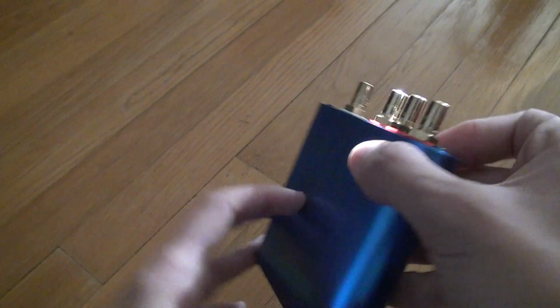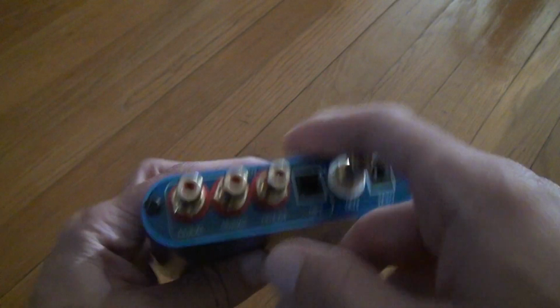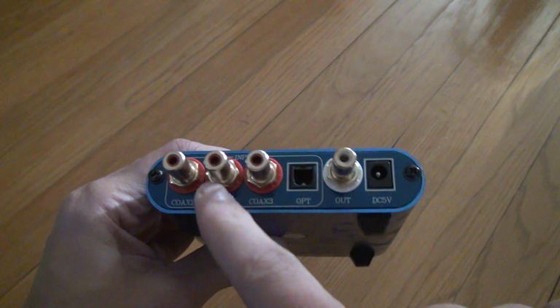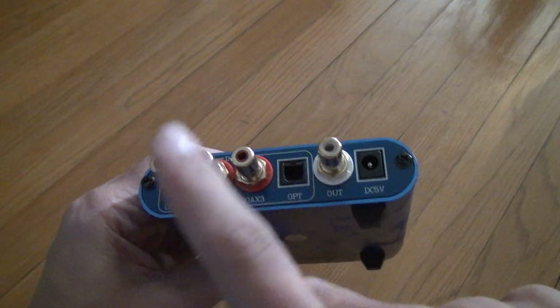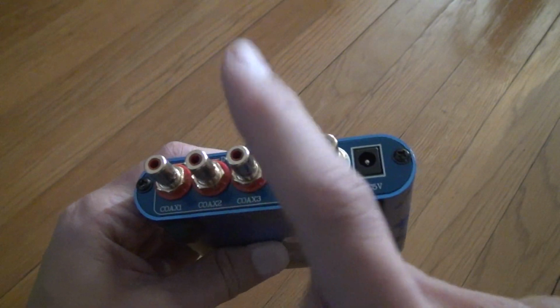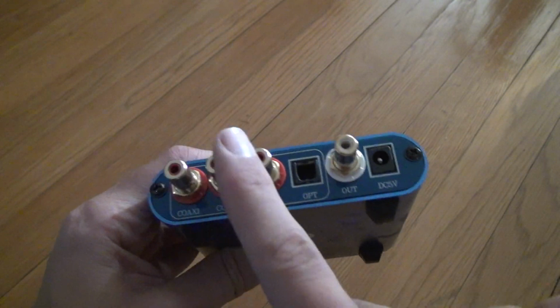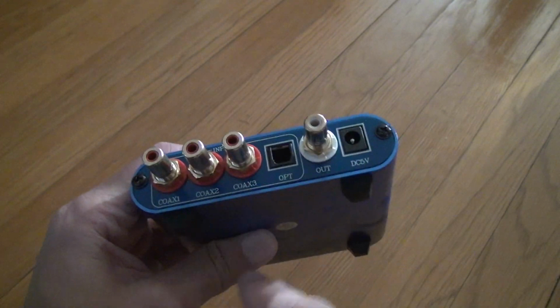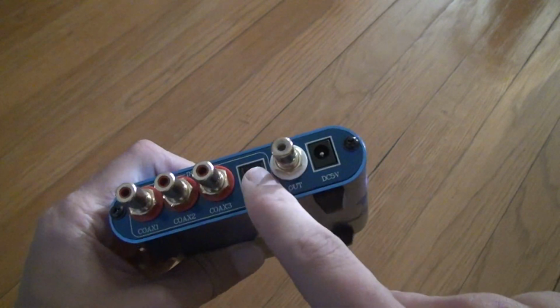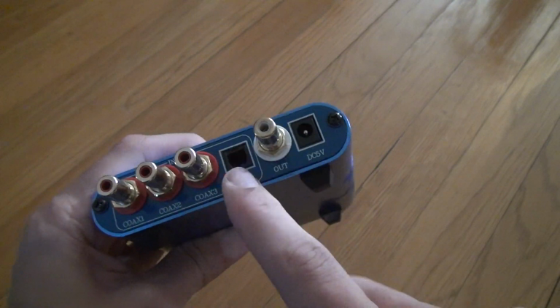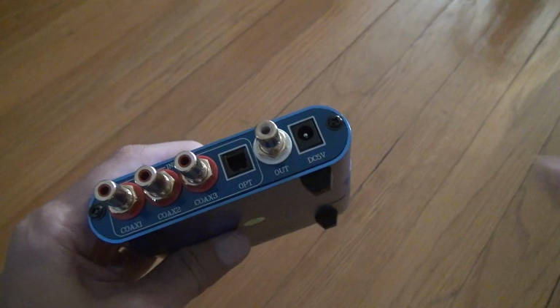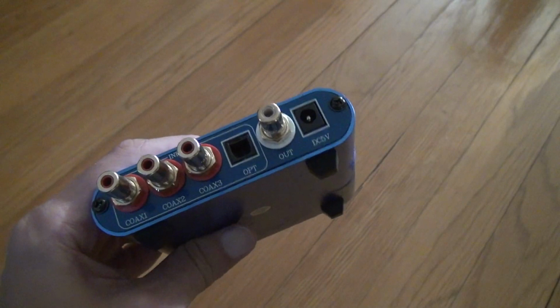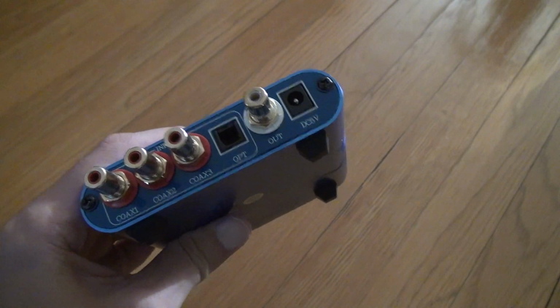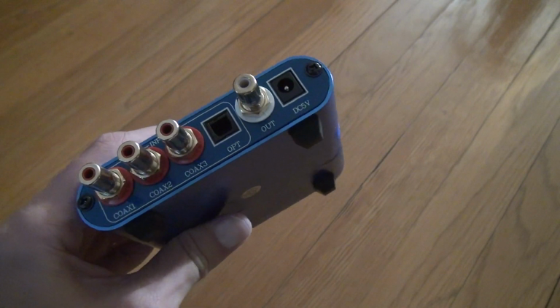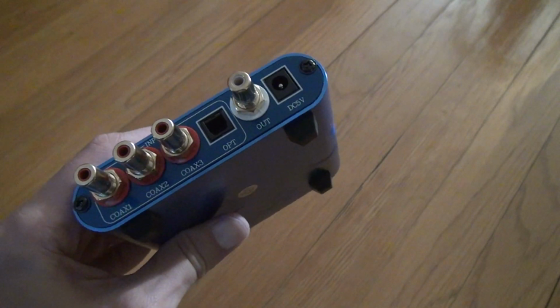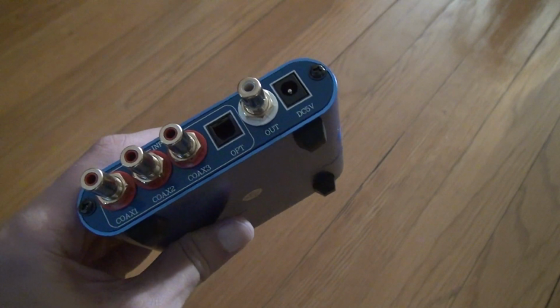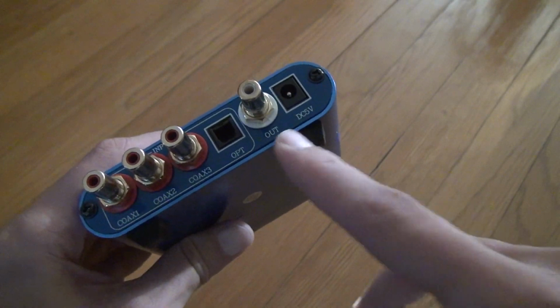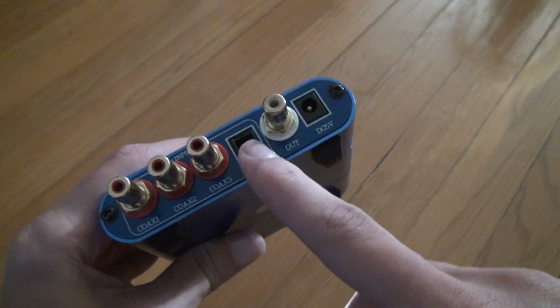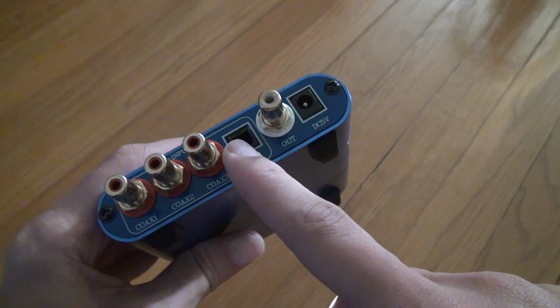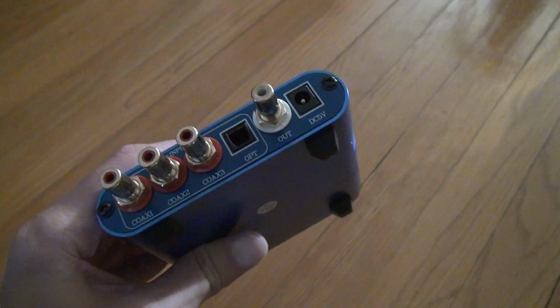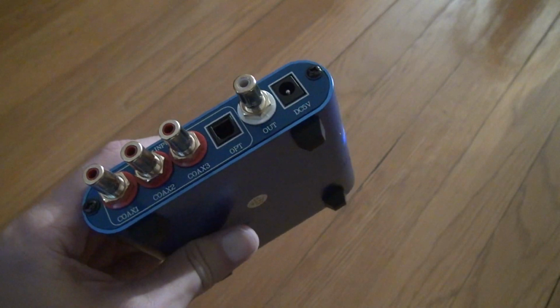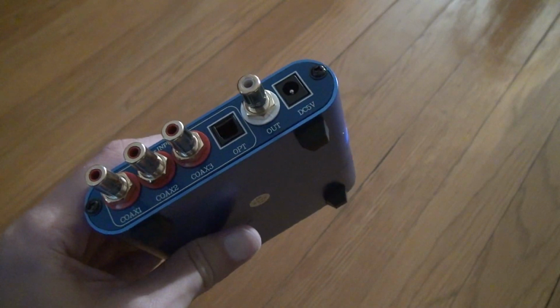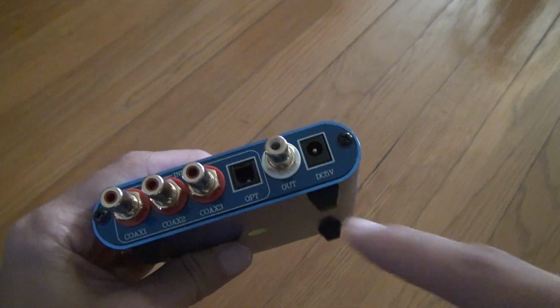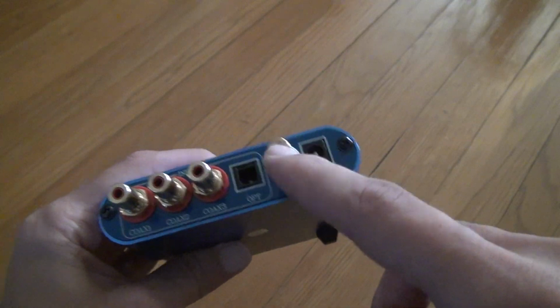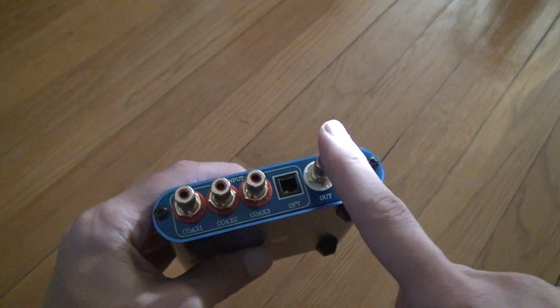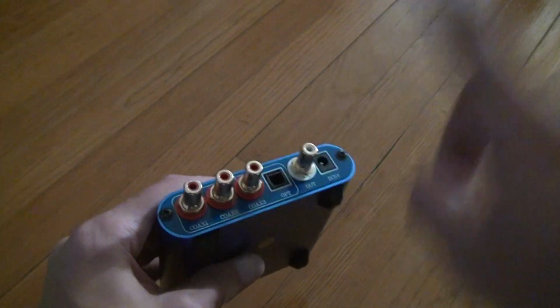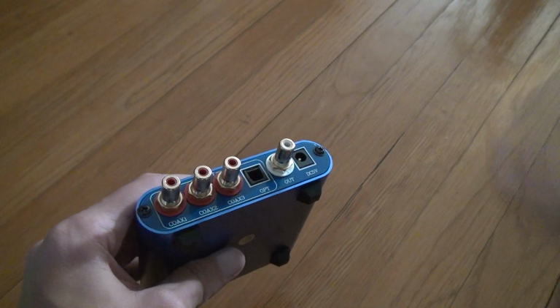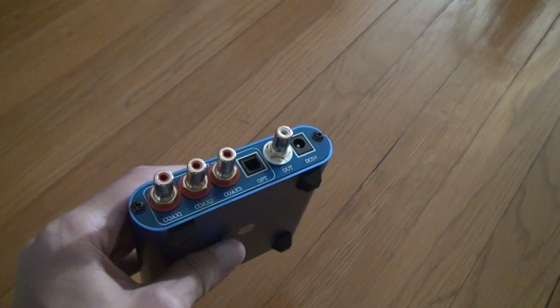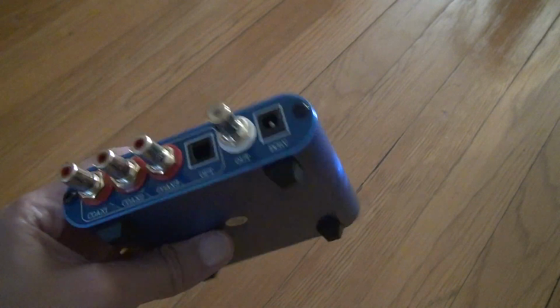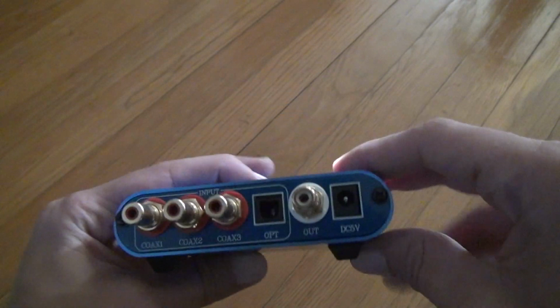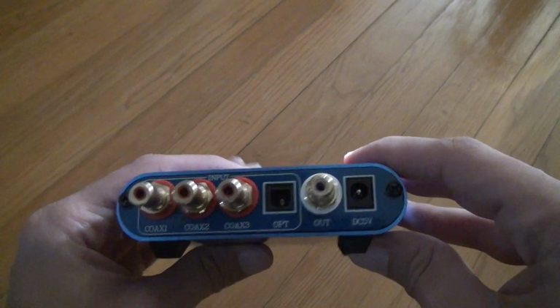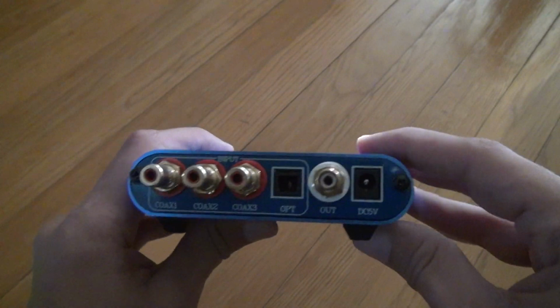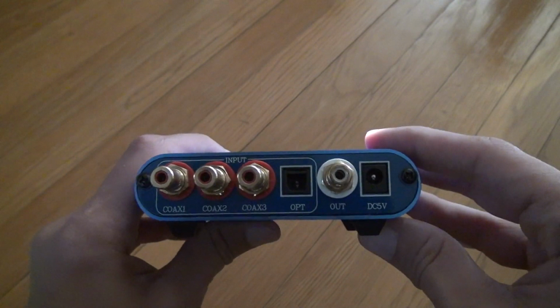As you can see, we put three coaxial in. You can even do an optical, and you can go out of the digital like that. You can see all the connections on the back here.